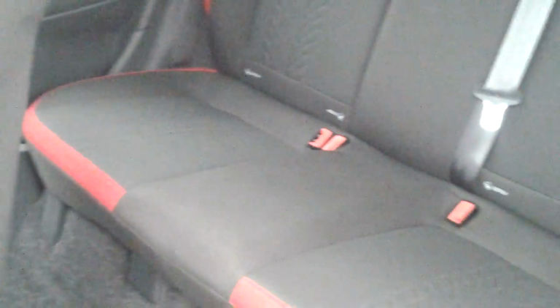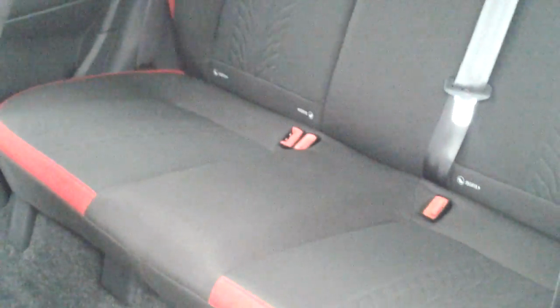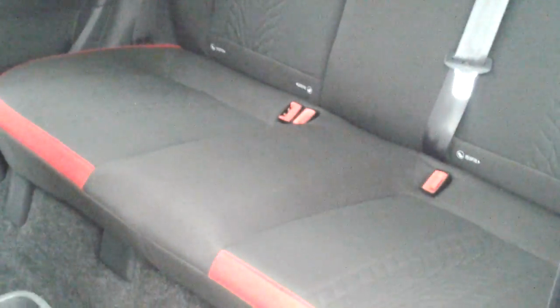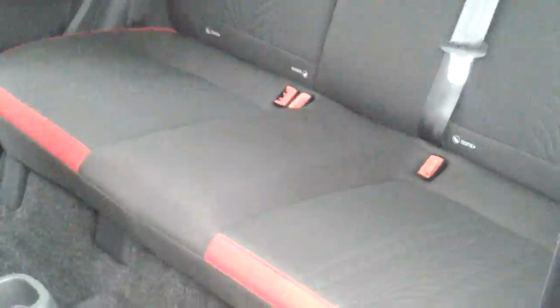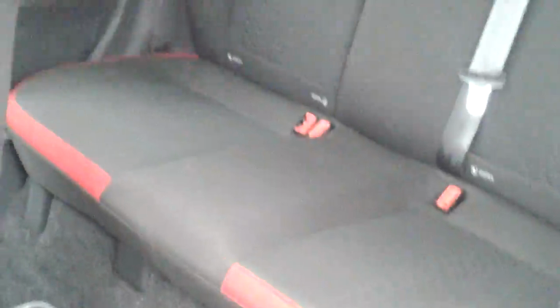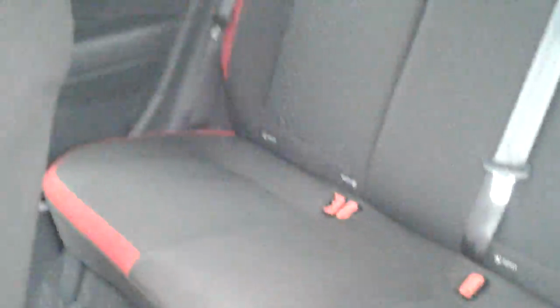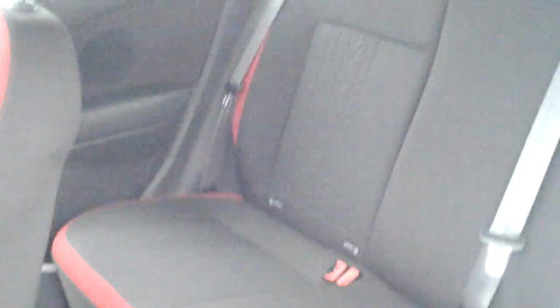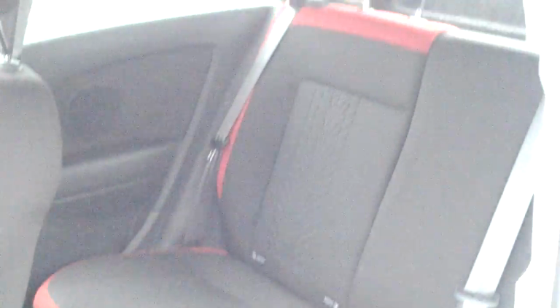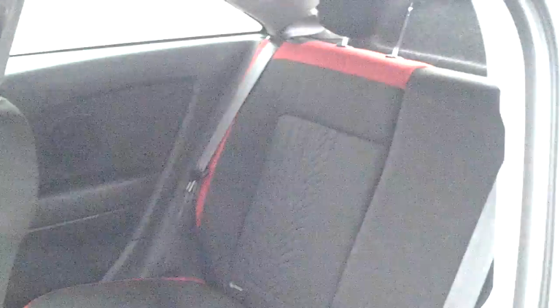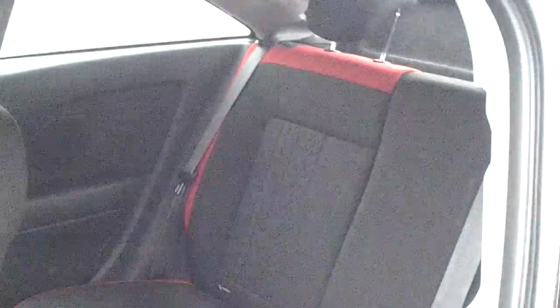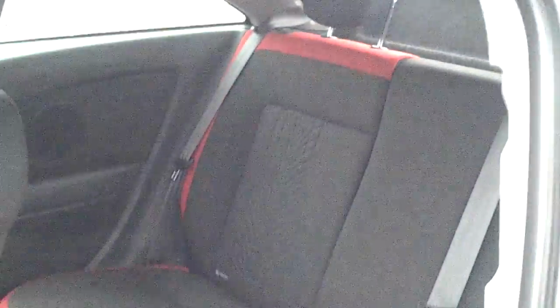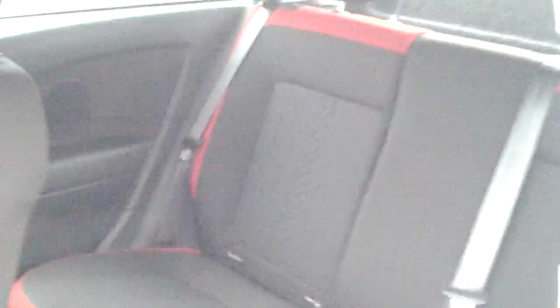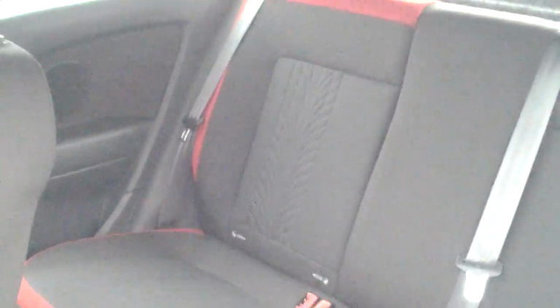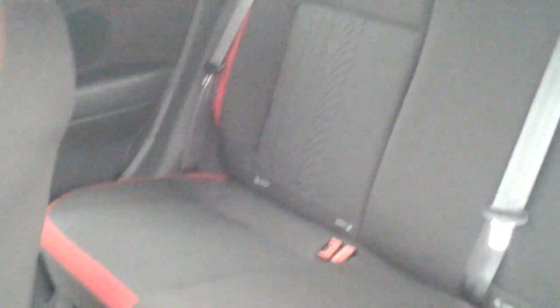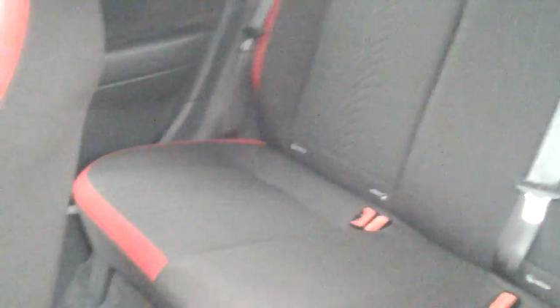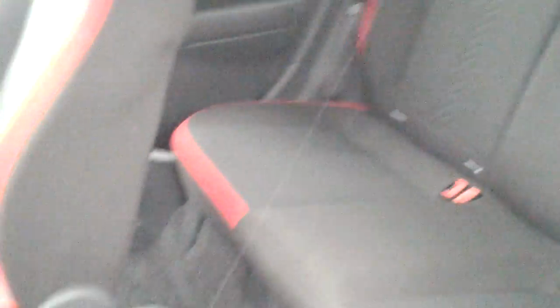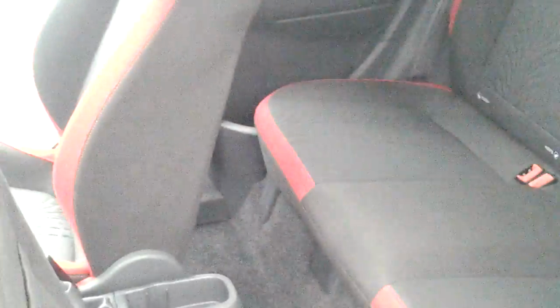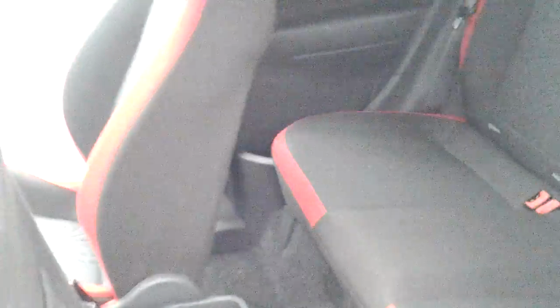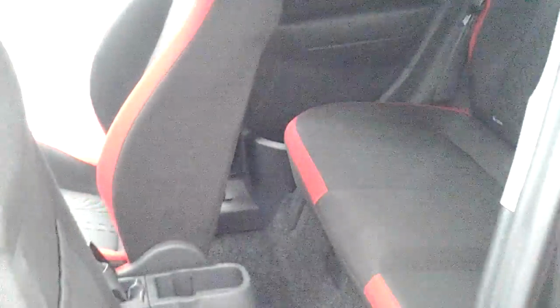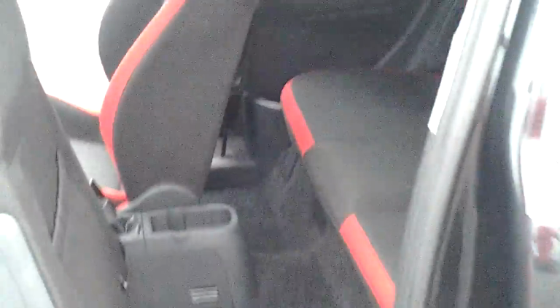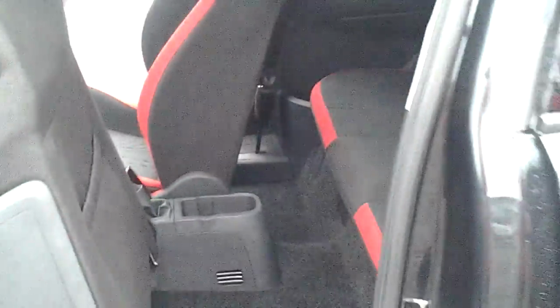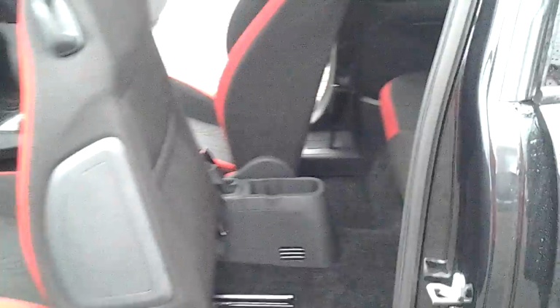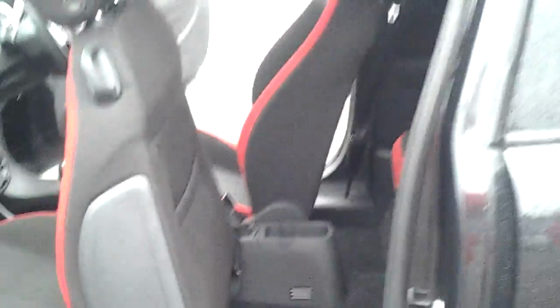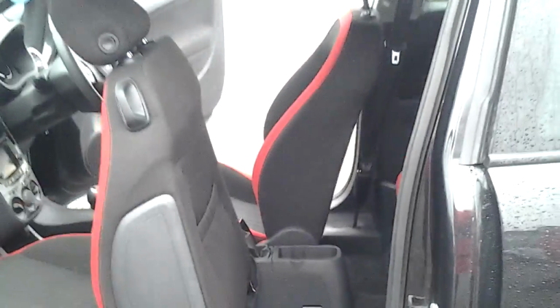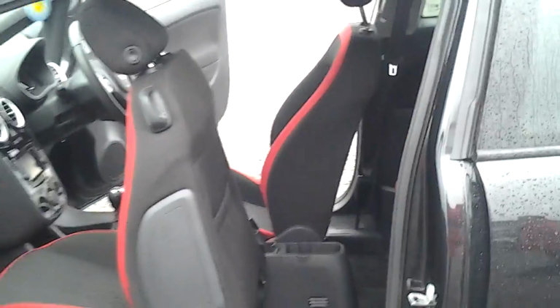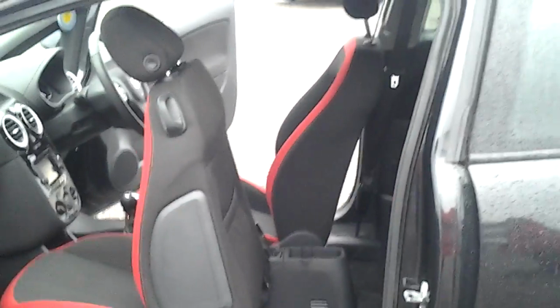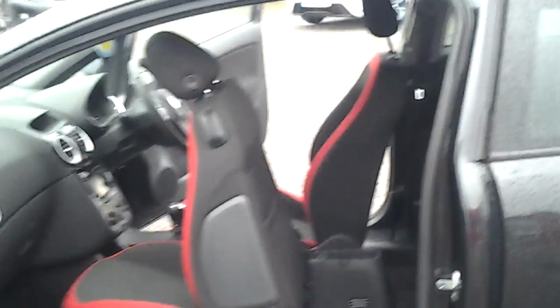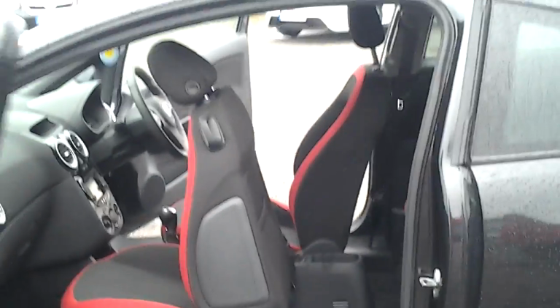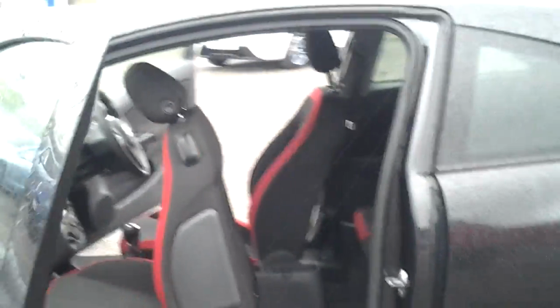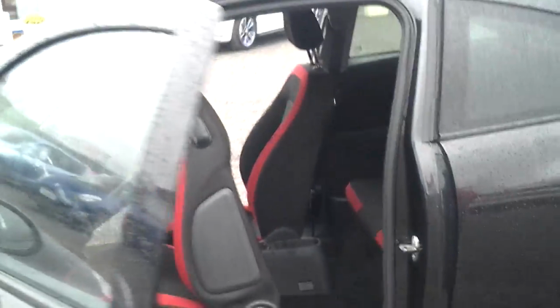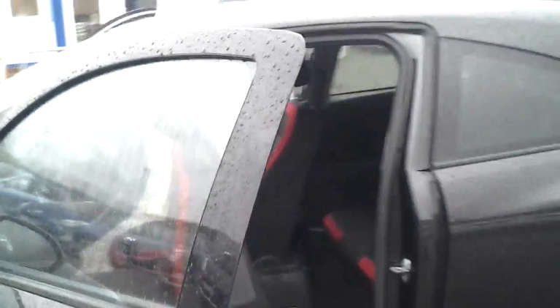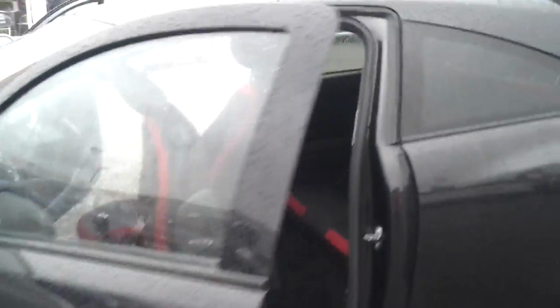You can see the ISOFIX points there. There are also rear head restraints, and still good leg room in the back for adults — even though it's a three door car.